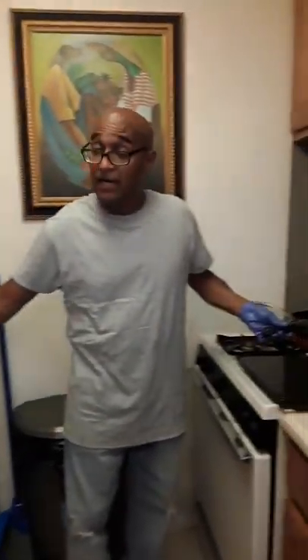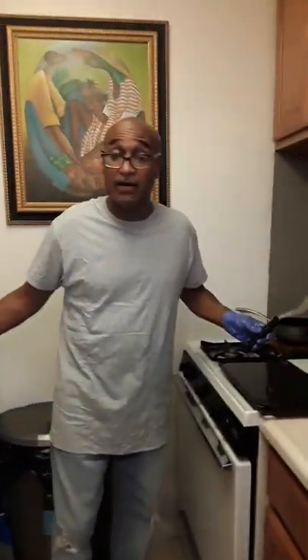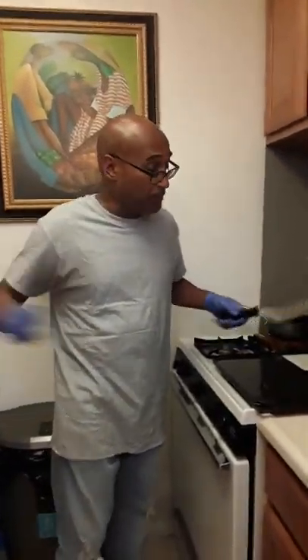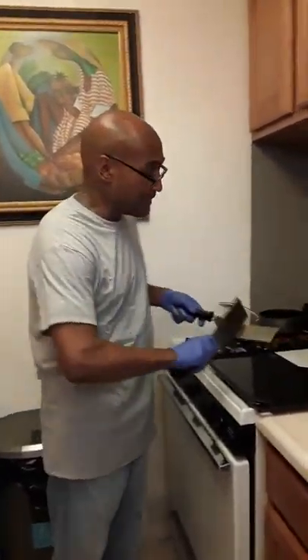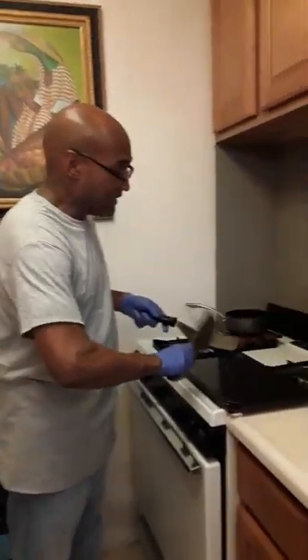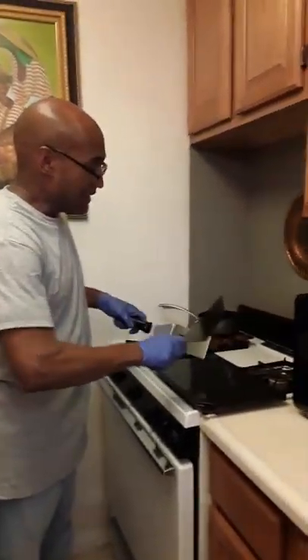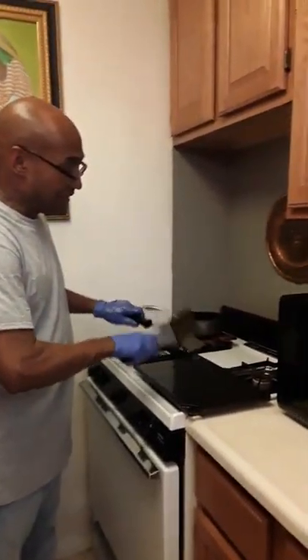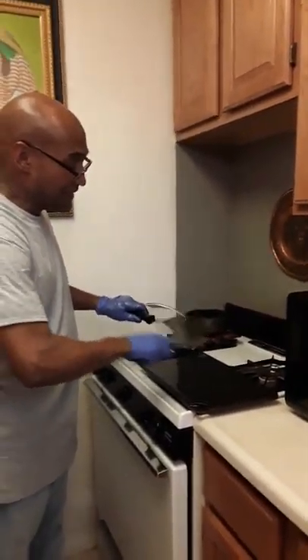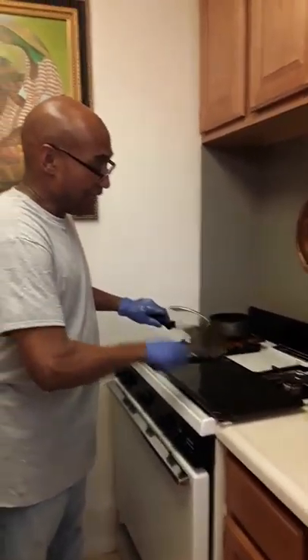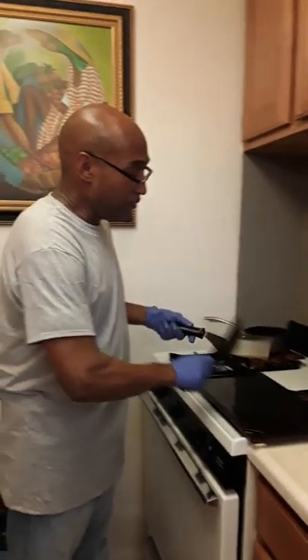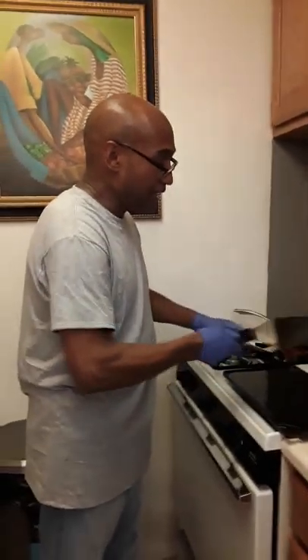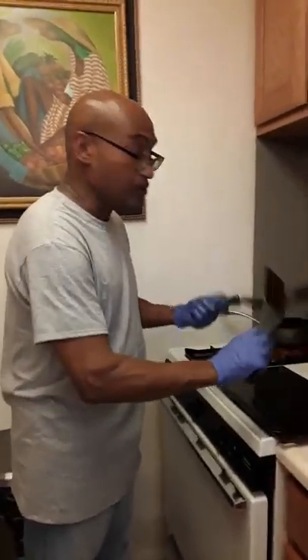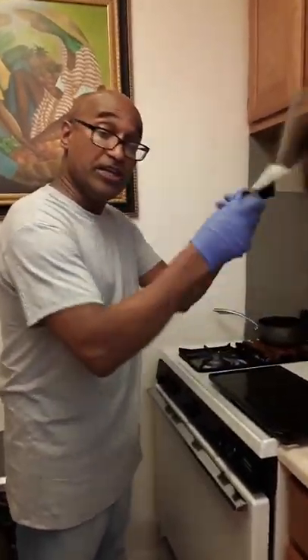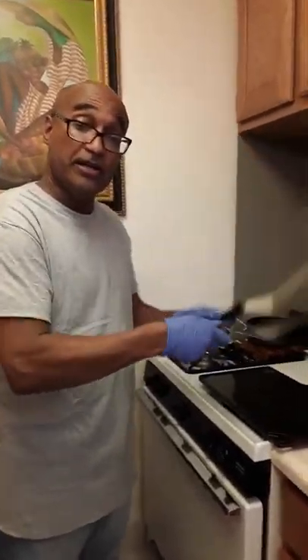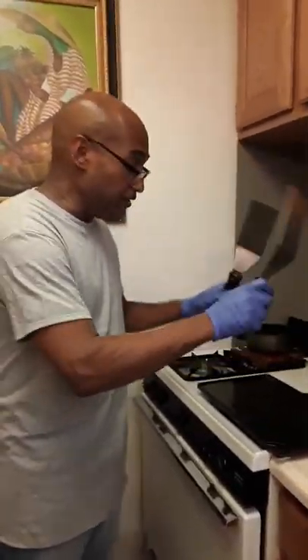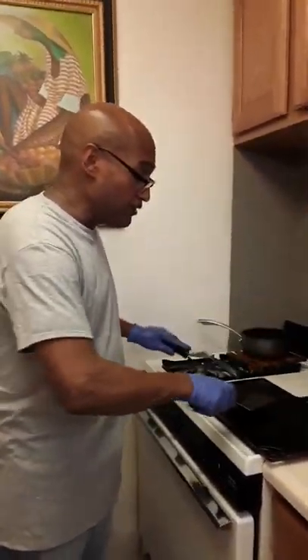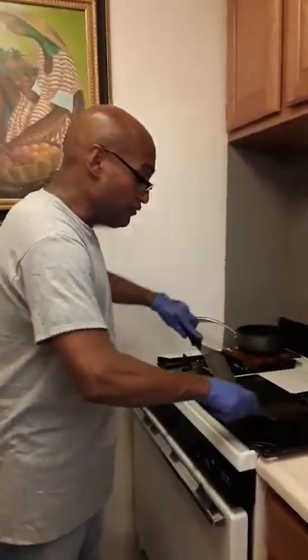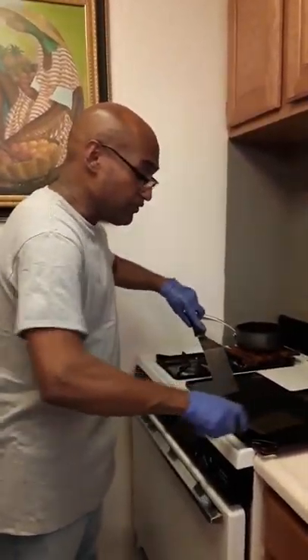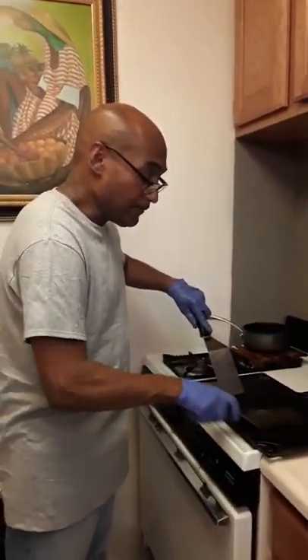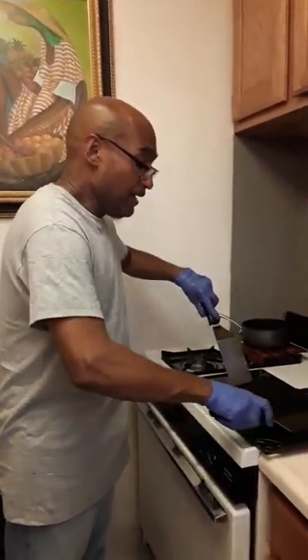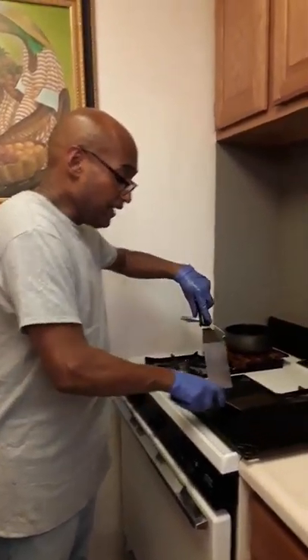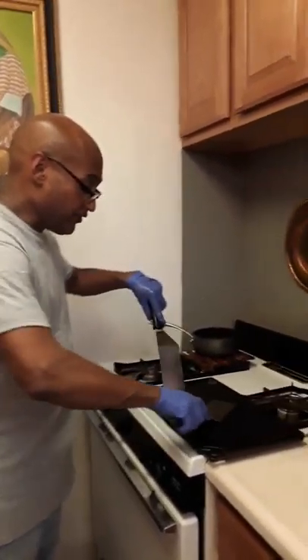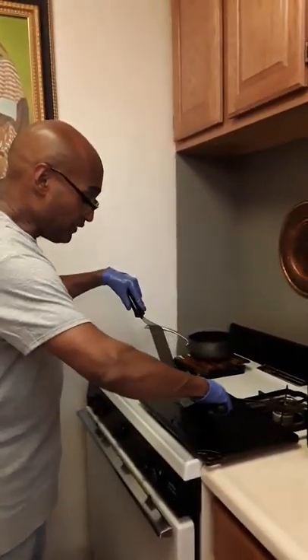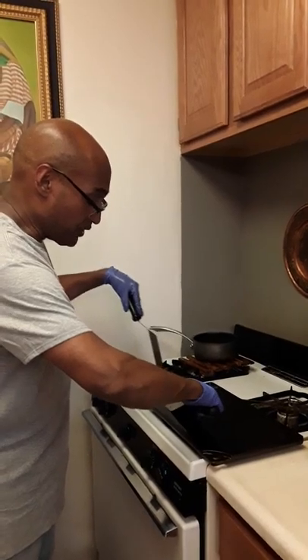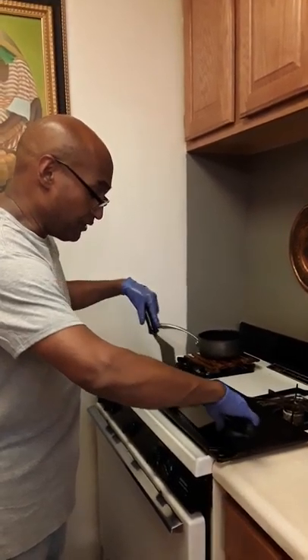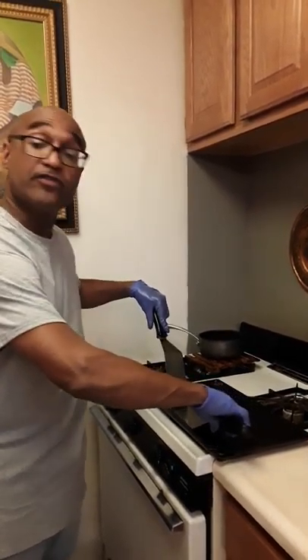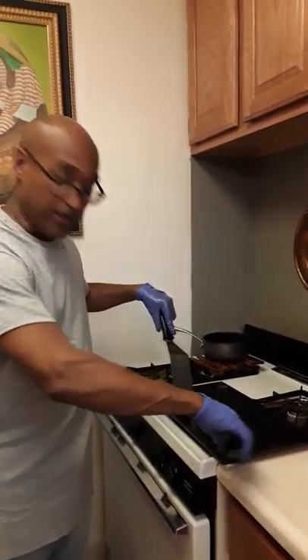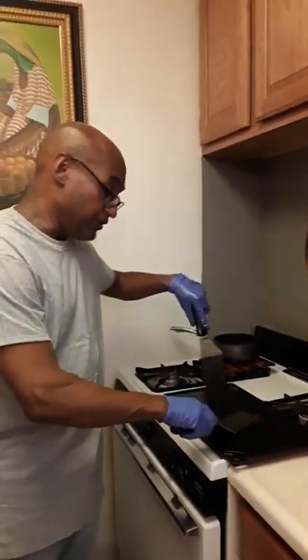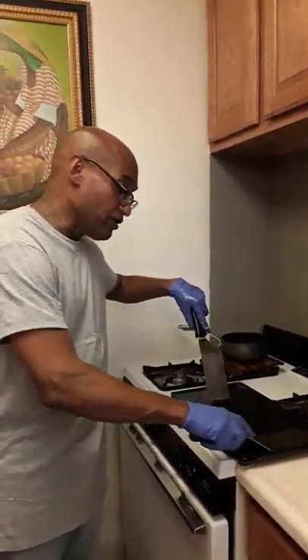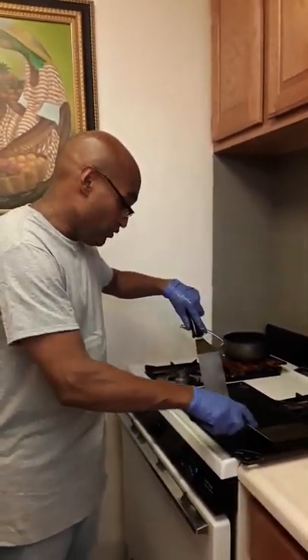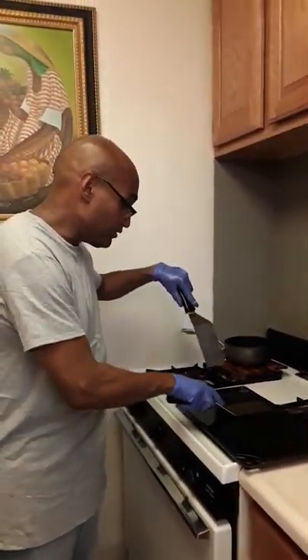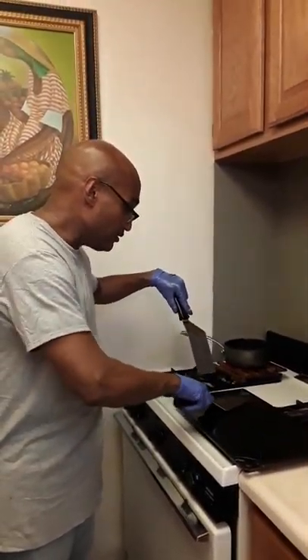I actually have two spatulas. Now again, this isn't a professional kitchen. This is just our kitchen. This is our home. Welcome to our home.